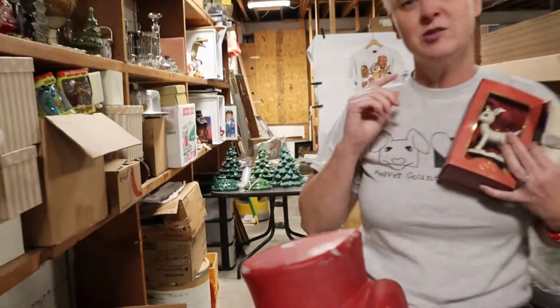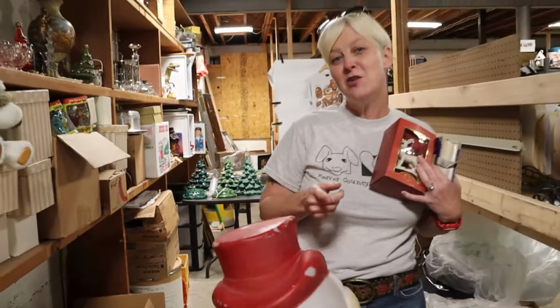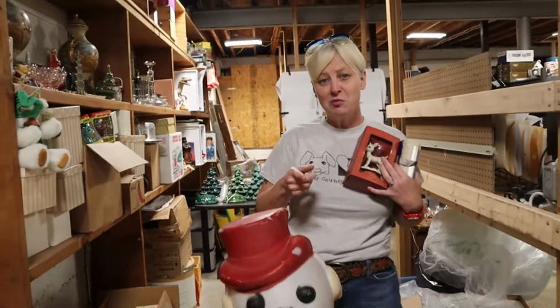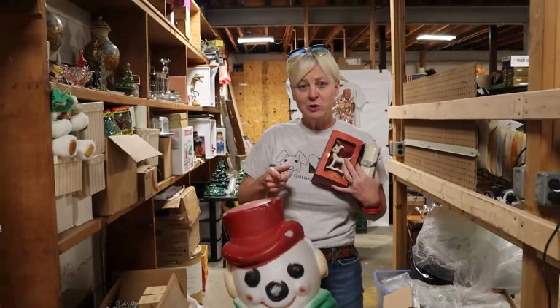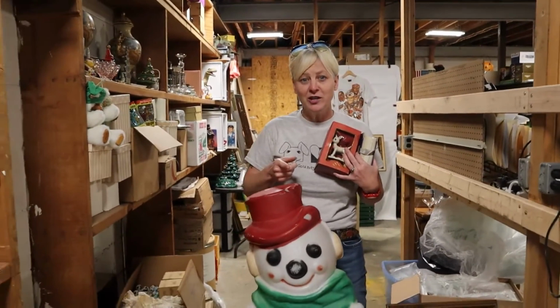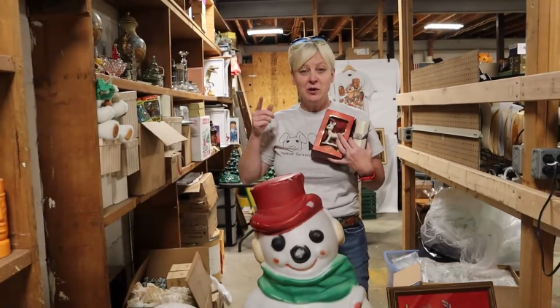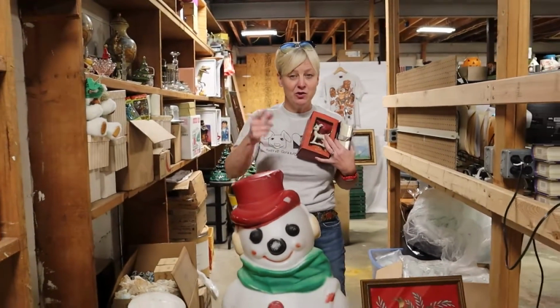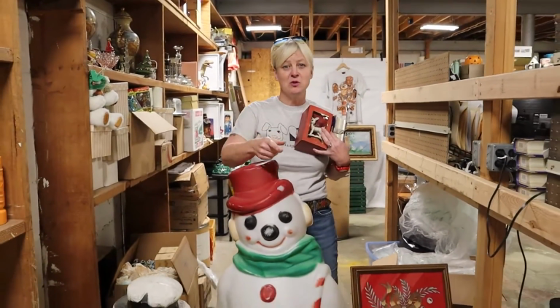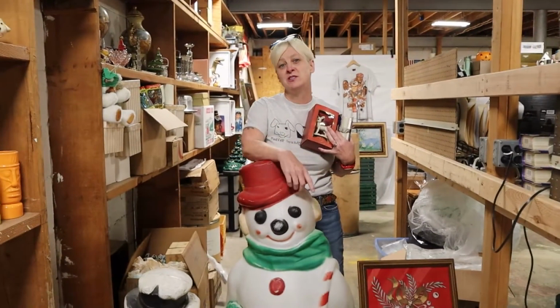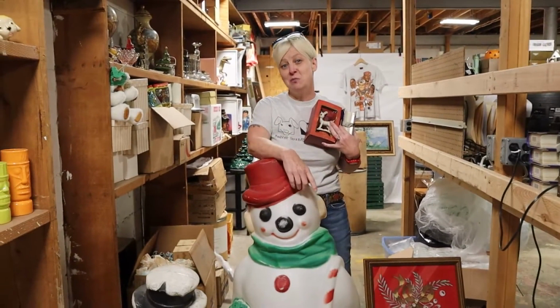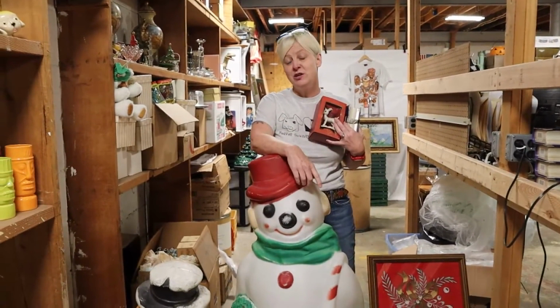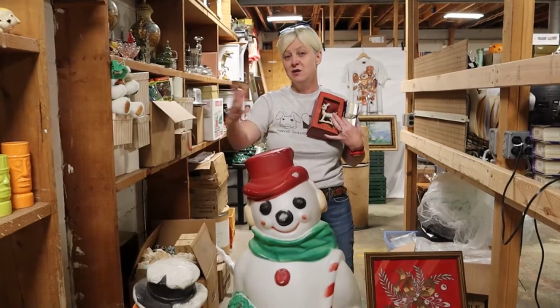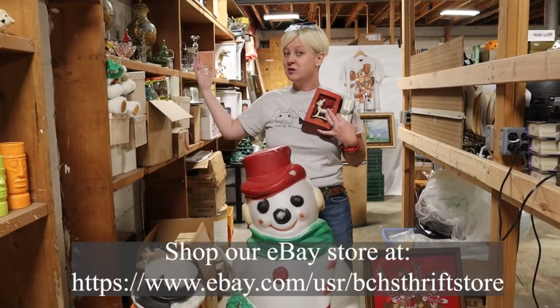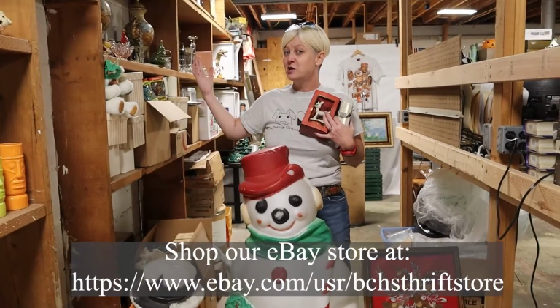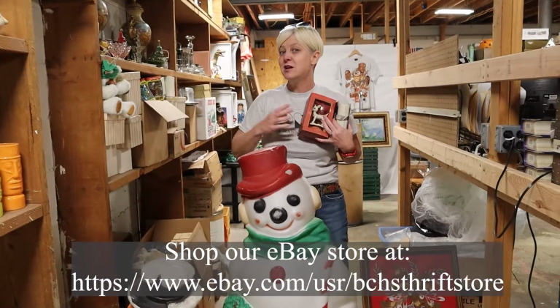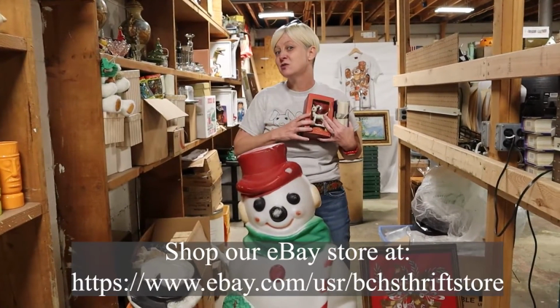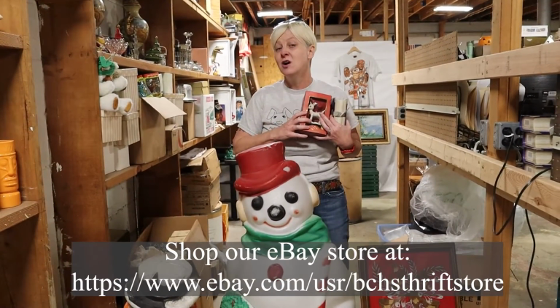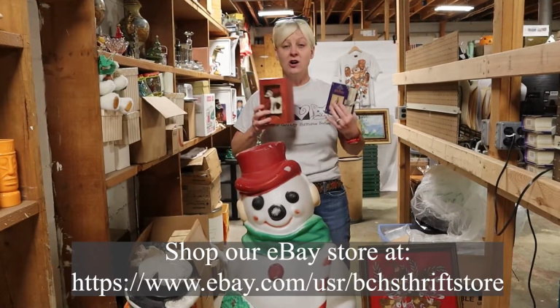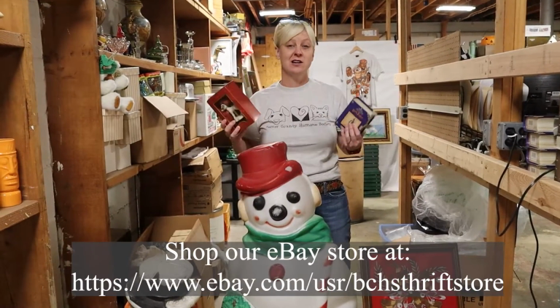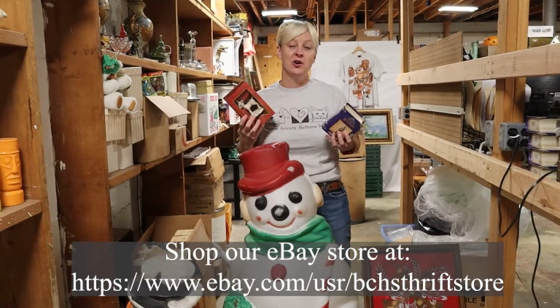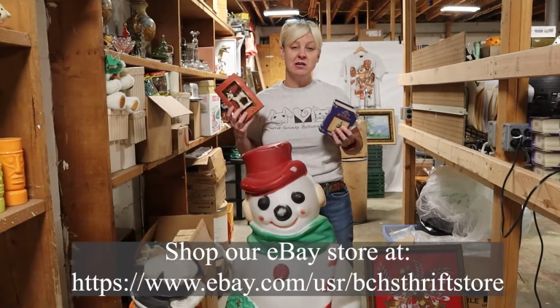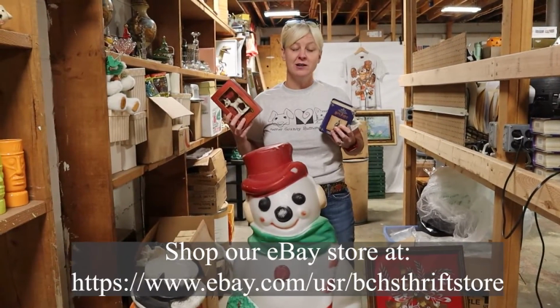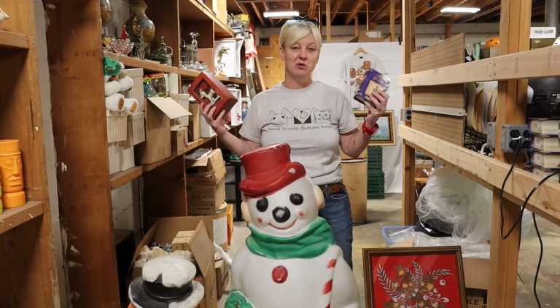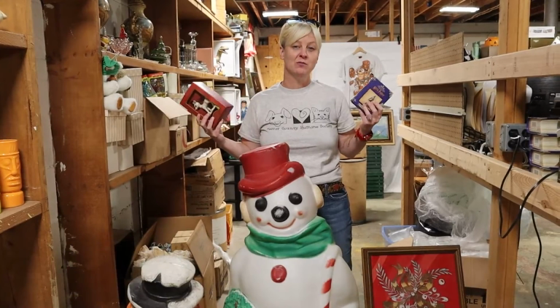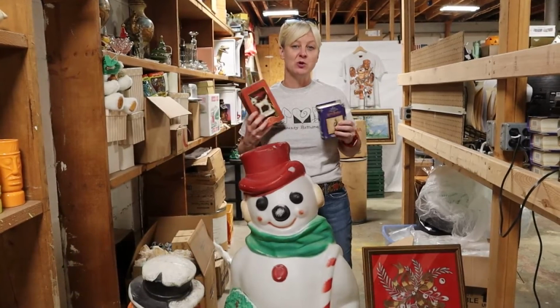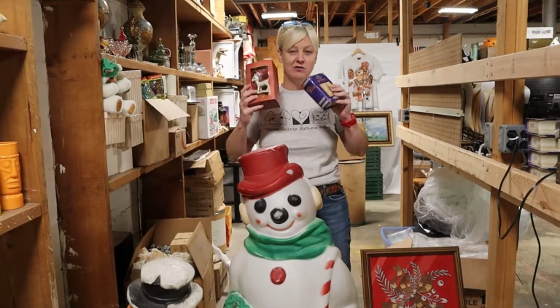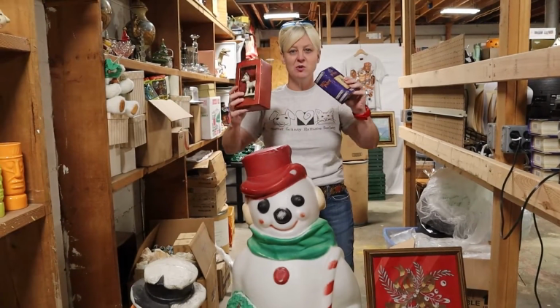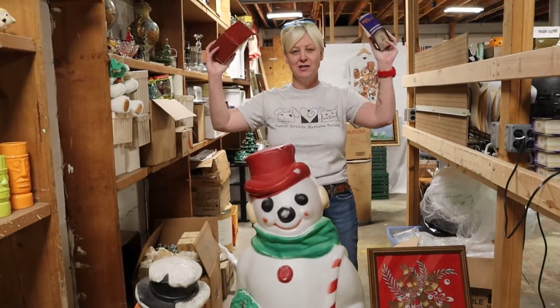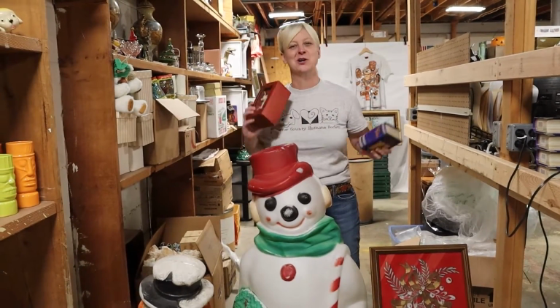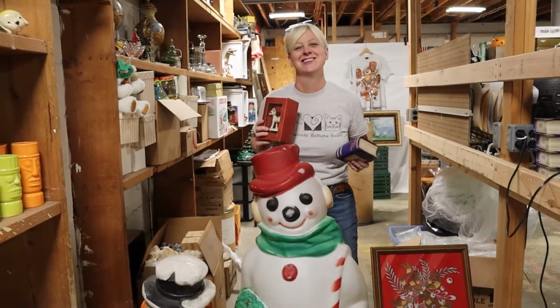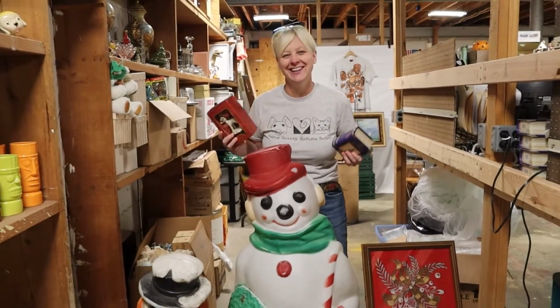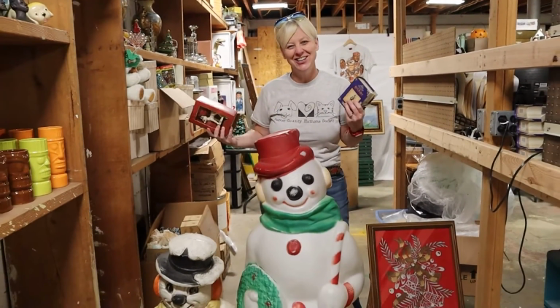I know it might be a little bit early, but if you're the kind of person that wants to get a jump on things, come to the Beaver County Humane Society Thrift Store or check us out on our eBay site. And remember, all proceeds benefit the animals at the Beaver County Humane Society. Thank you.